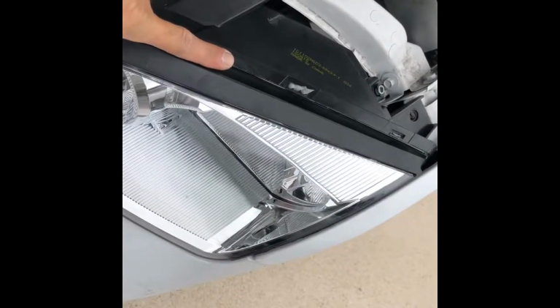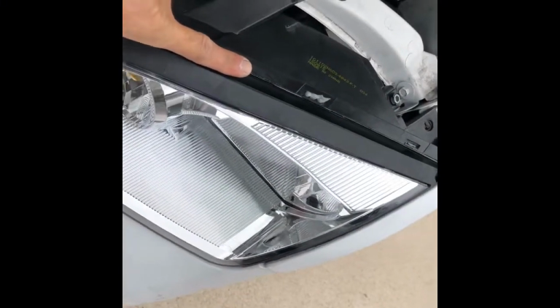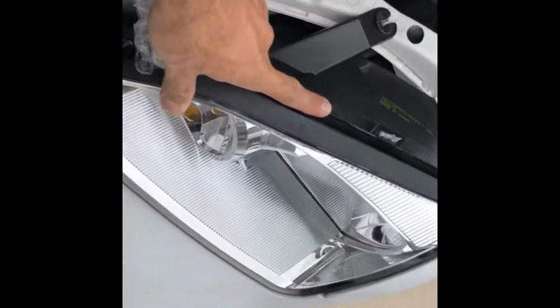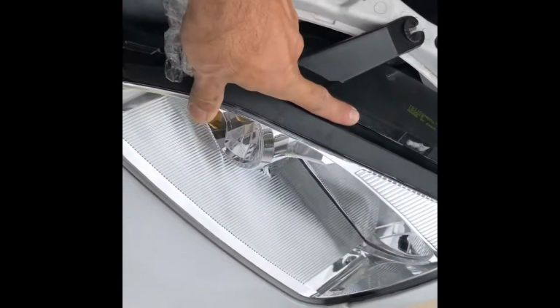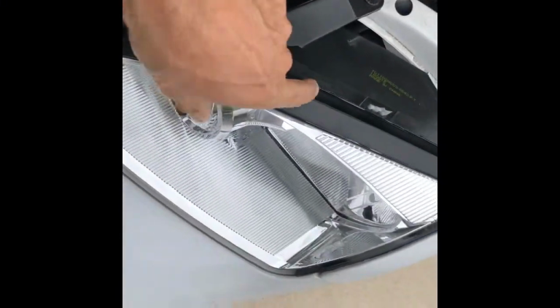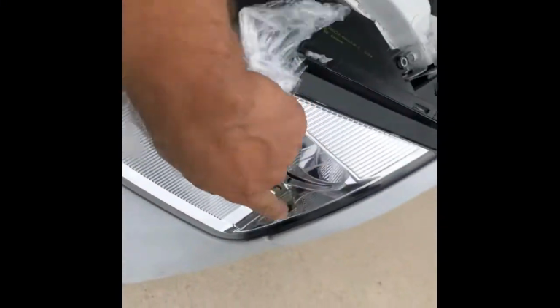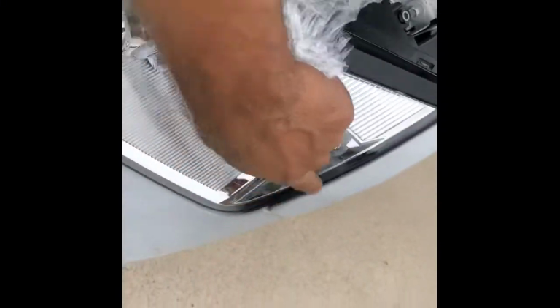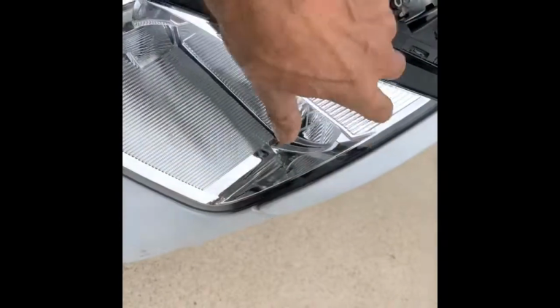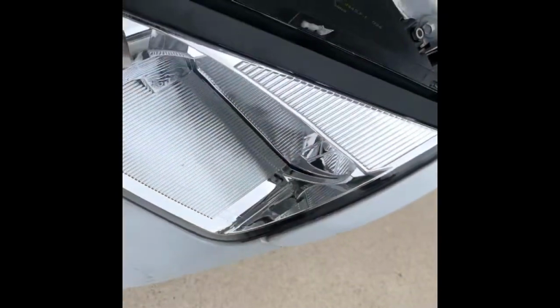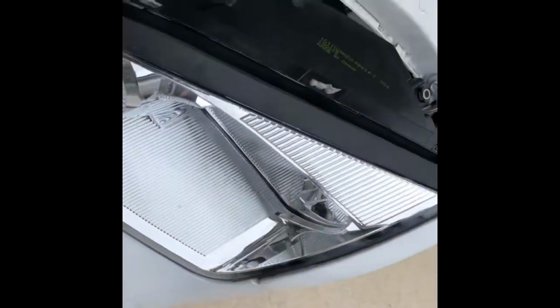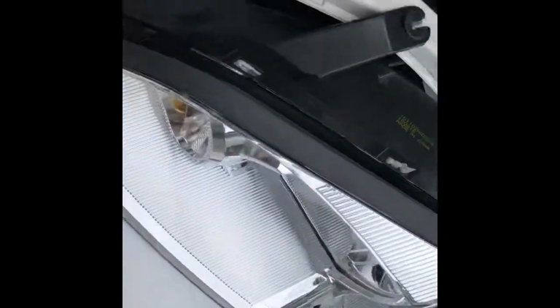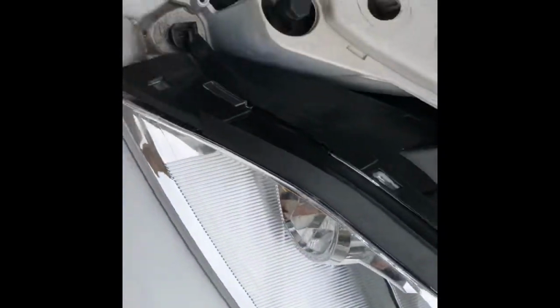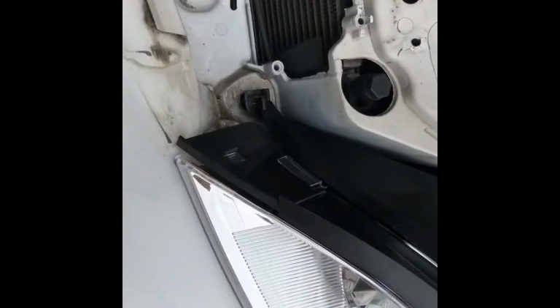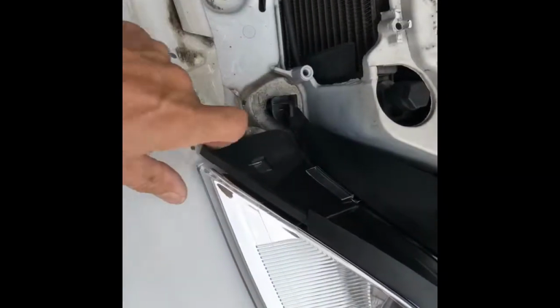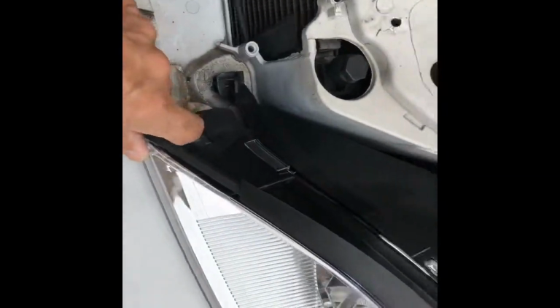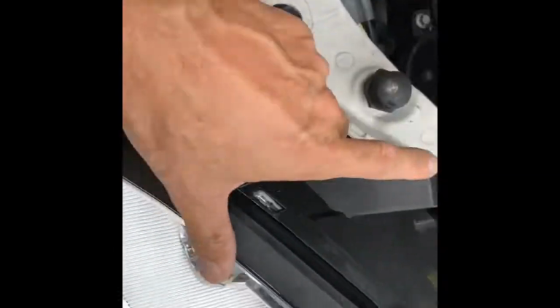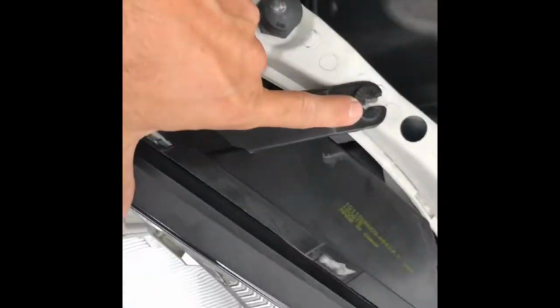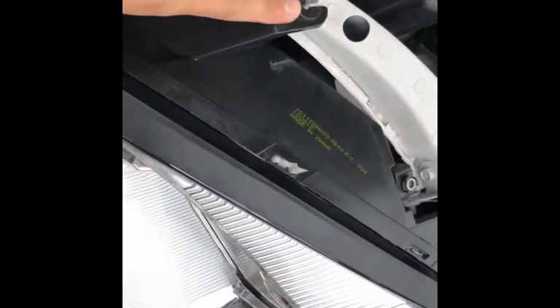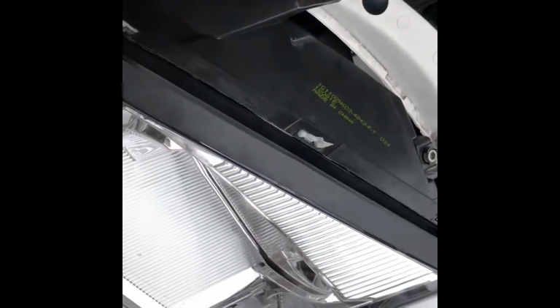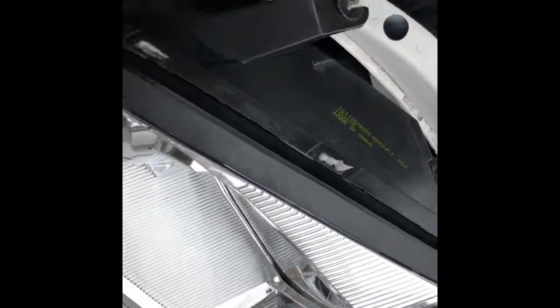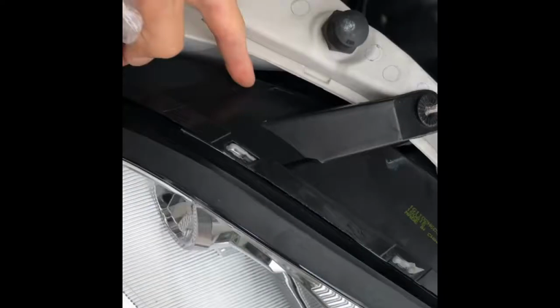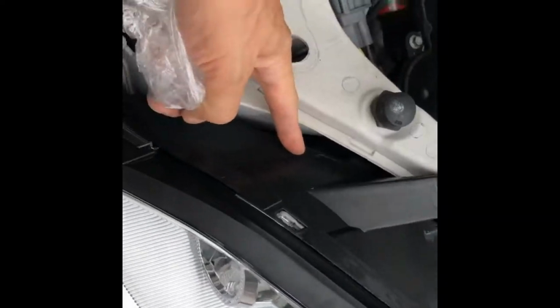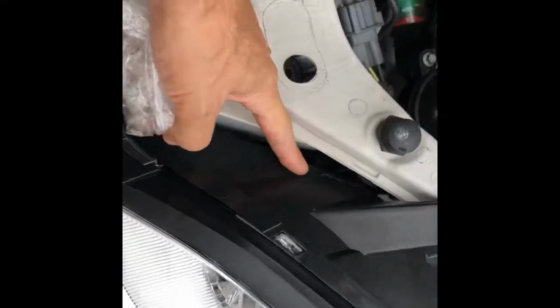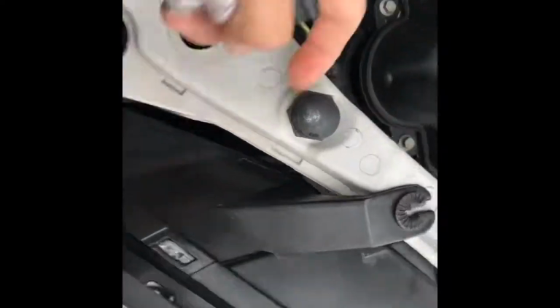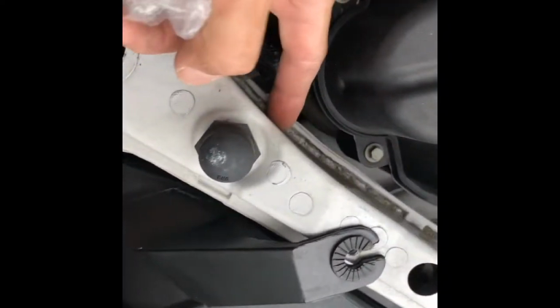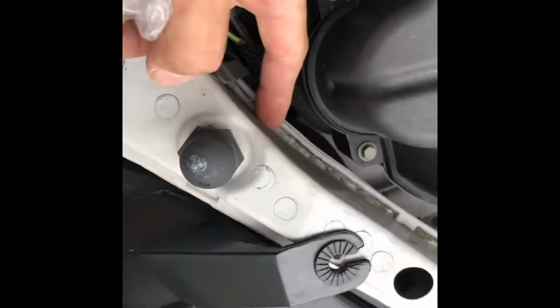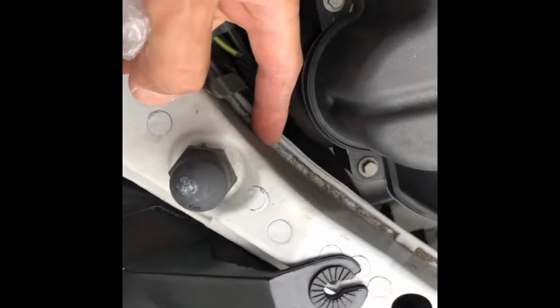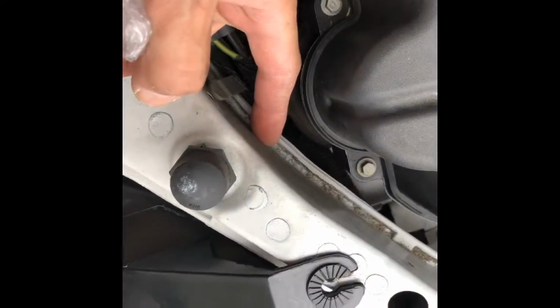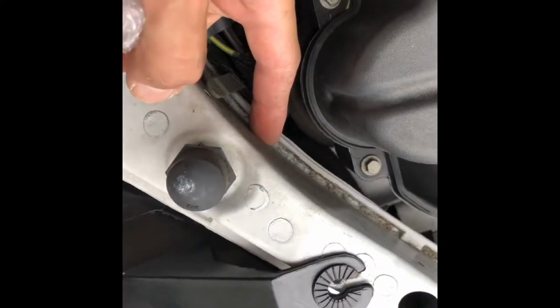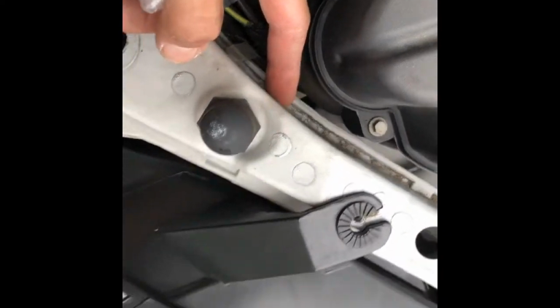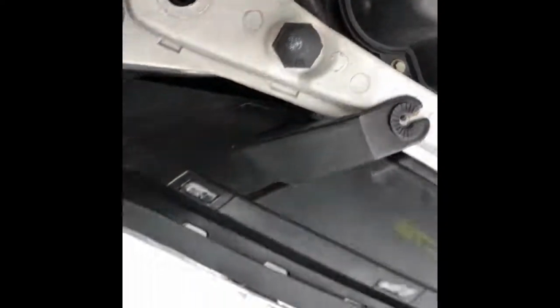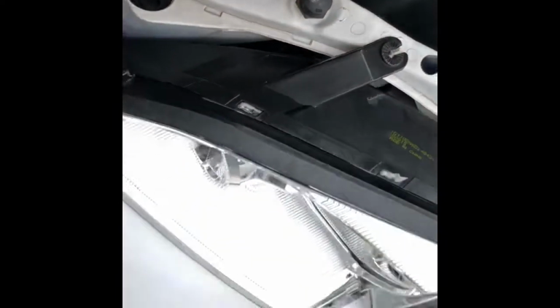I didn't have anybody to help me hold the camera, but I can tell you it was one little snap and shazam — back in place. Before you do that, make sure you plug your connectors in the back first, it's a lot easier. Also make sure you test your lights.